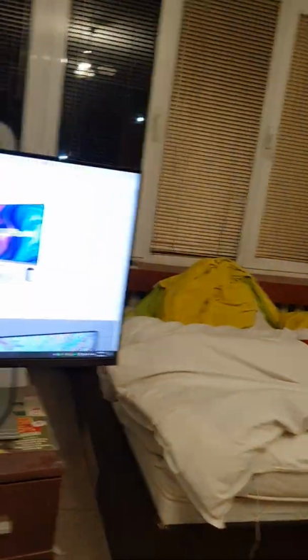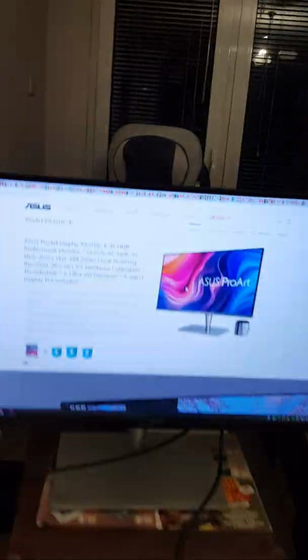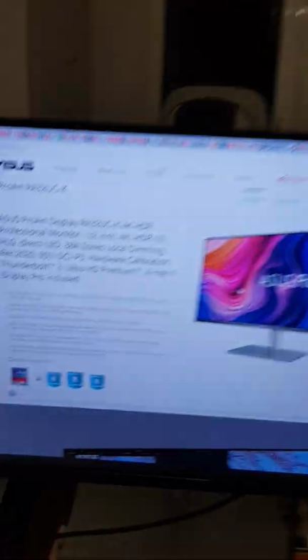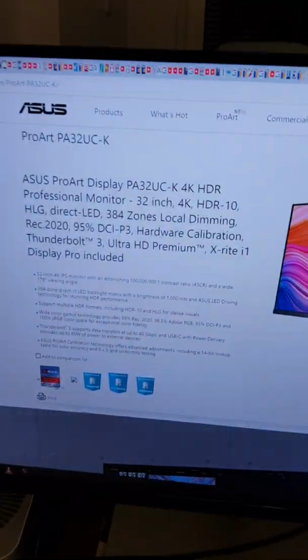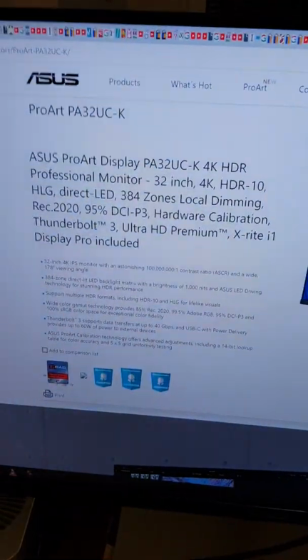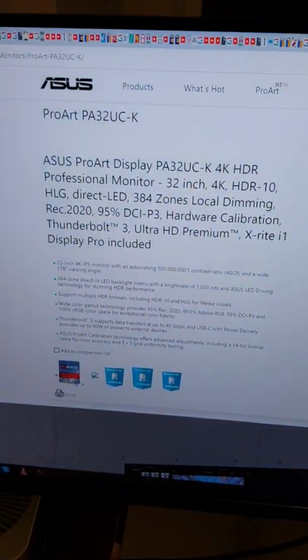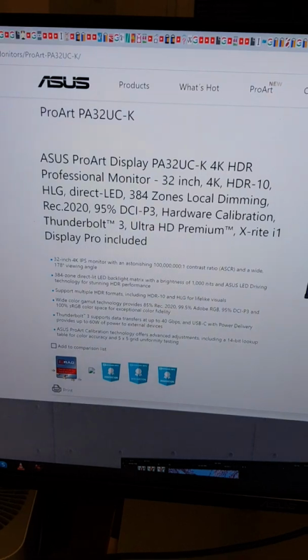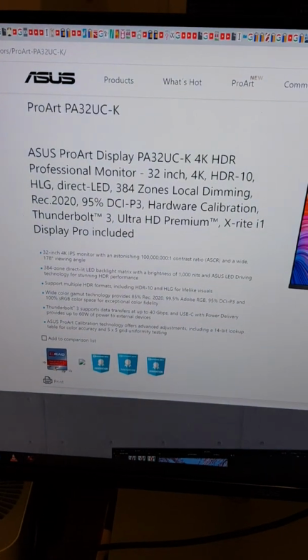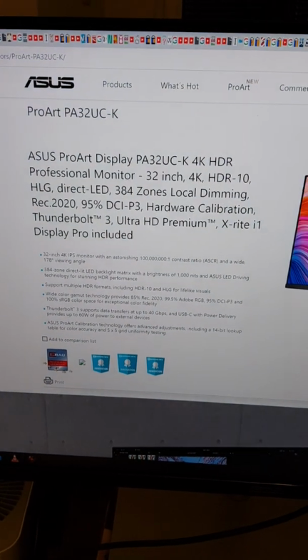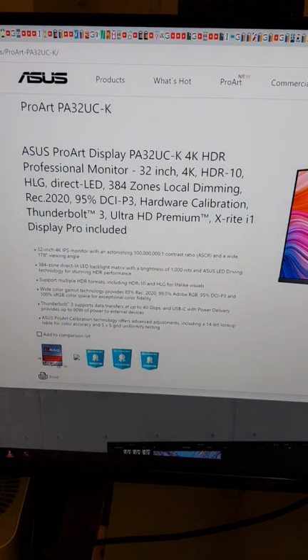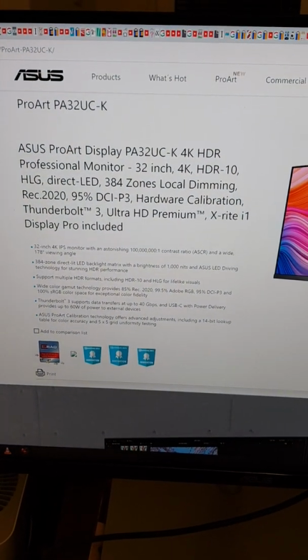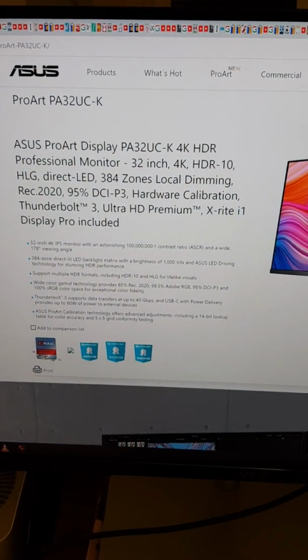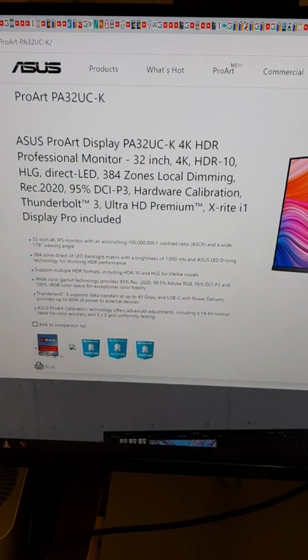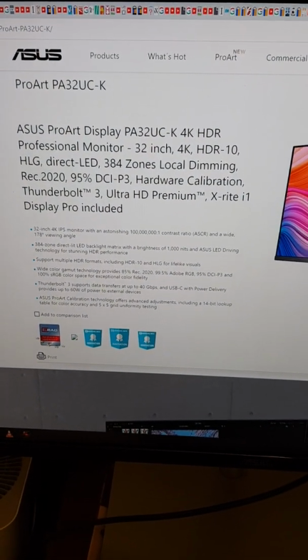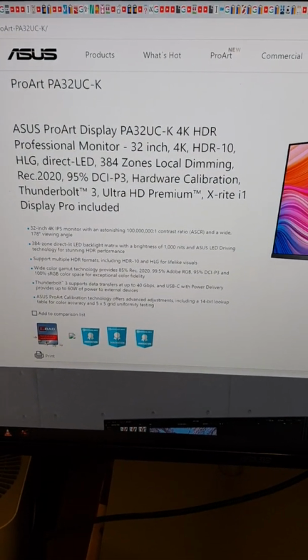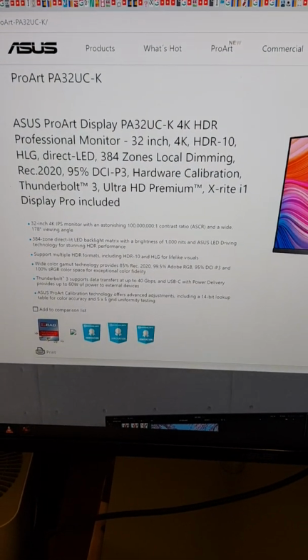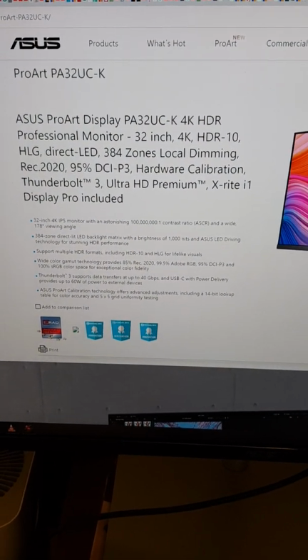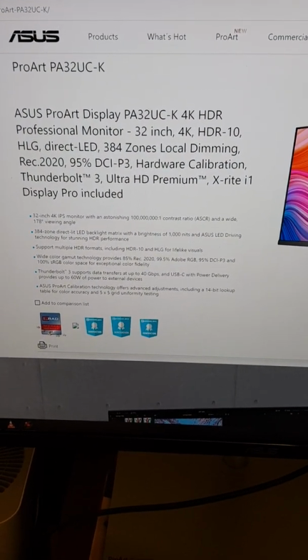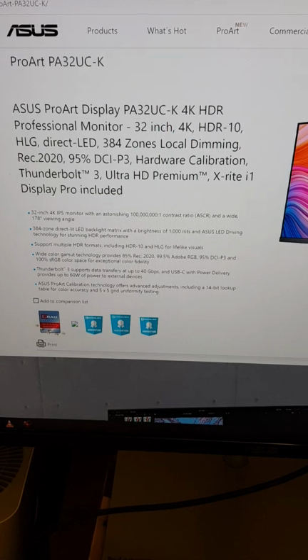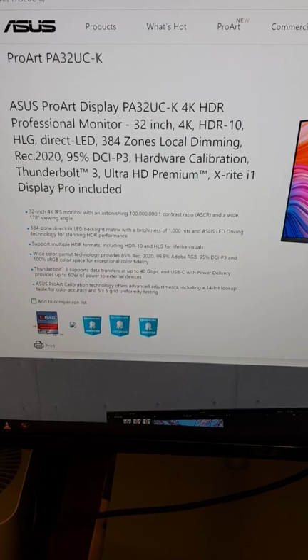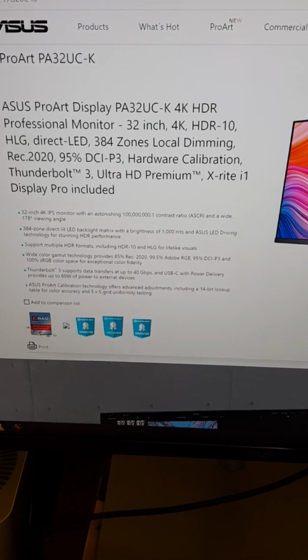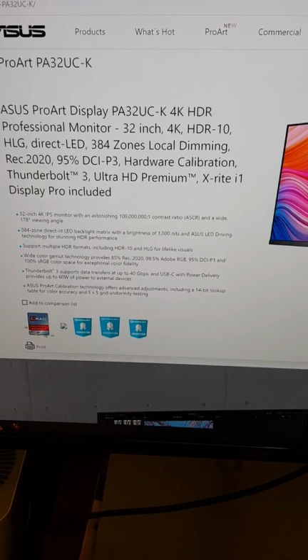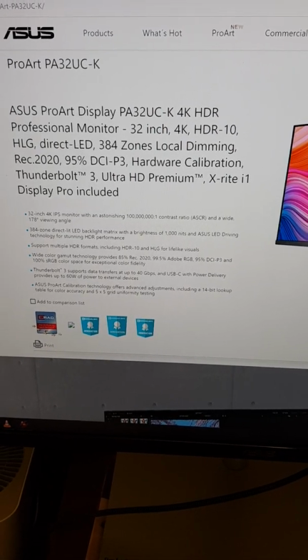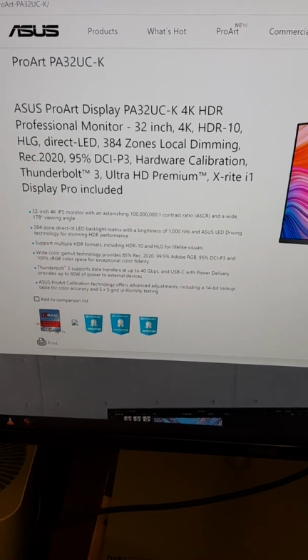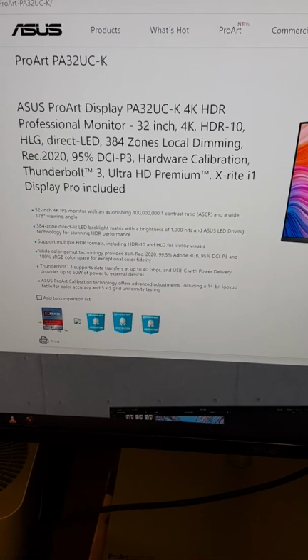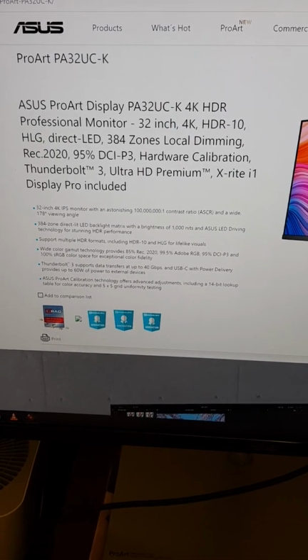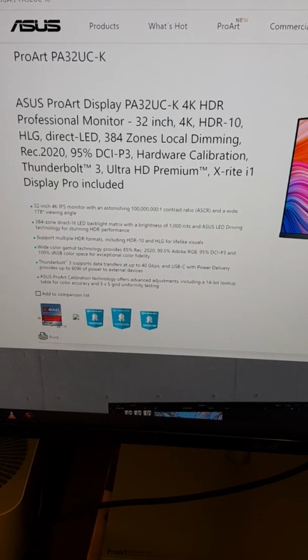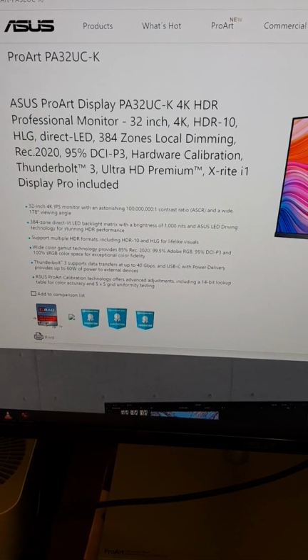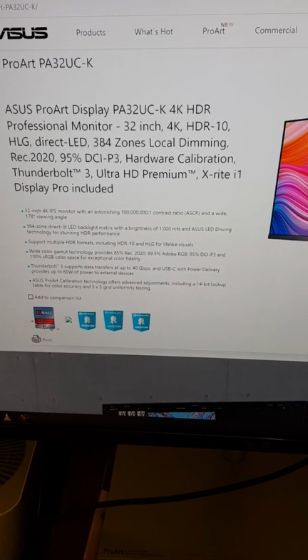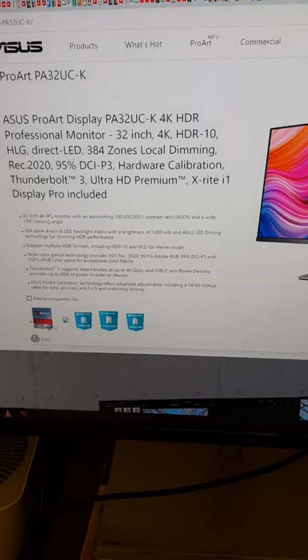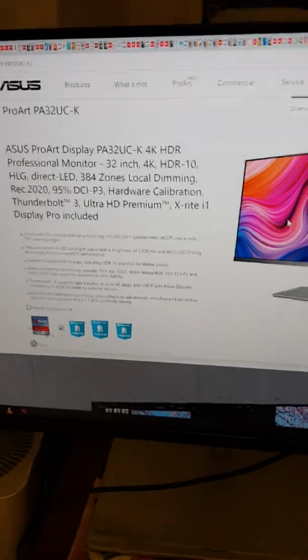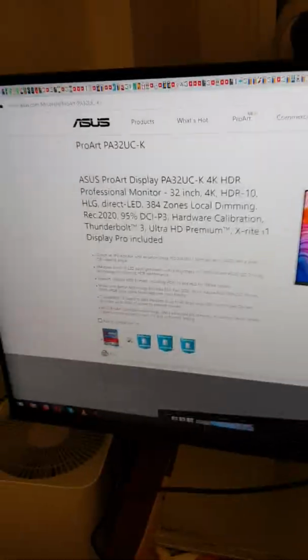This is the Asus ProArt display with Display HDR professional certification, 31.5 inches, 384 local dimming zones, and many options including 3HG premium wide color gamut.